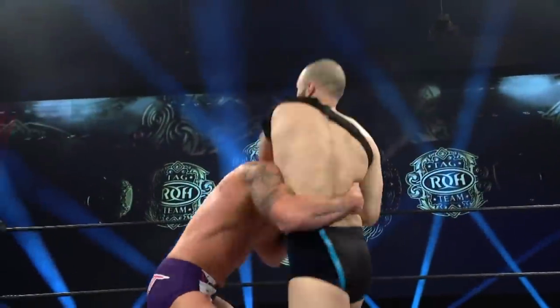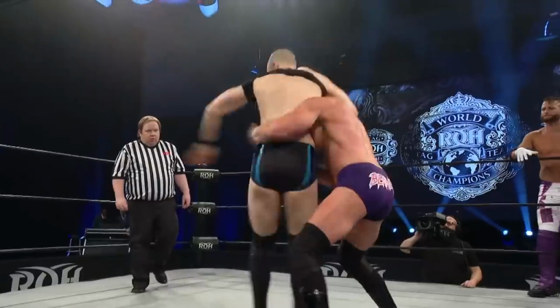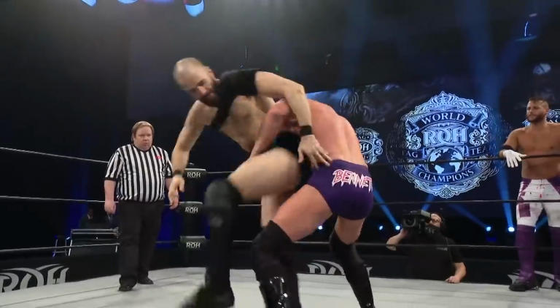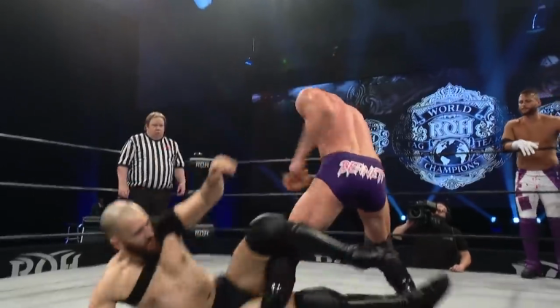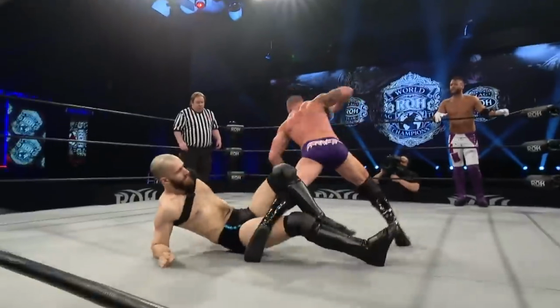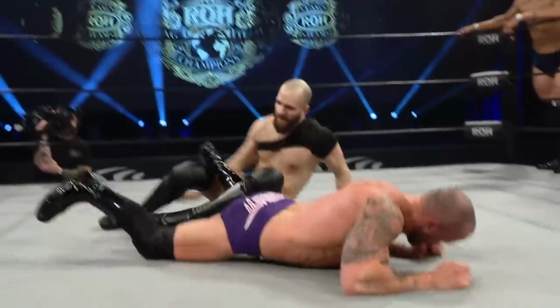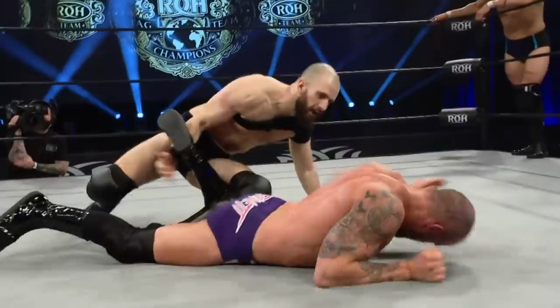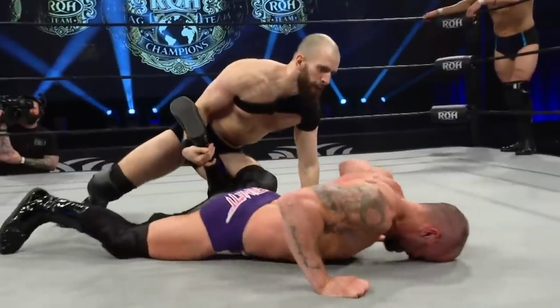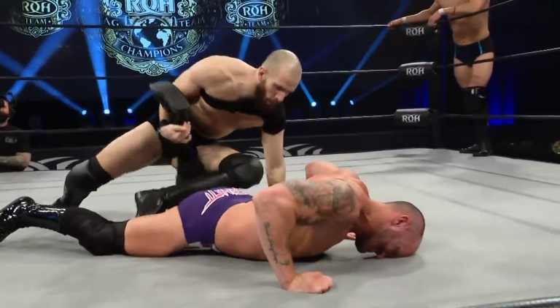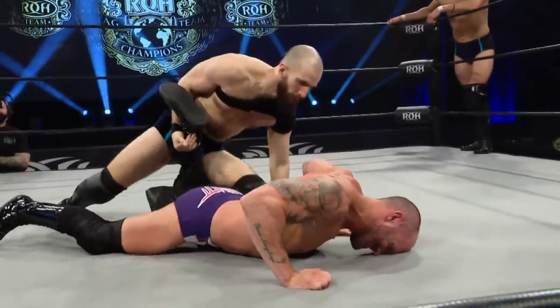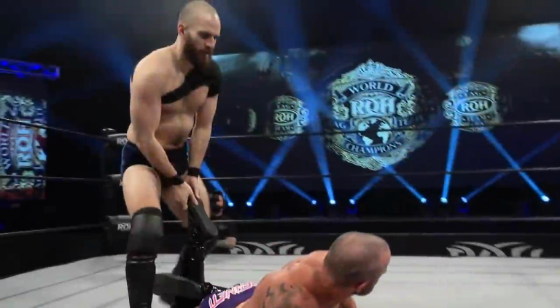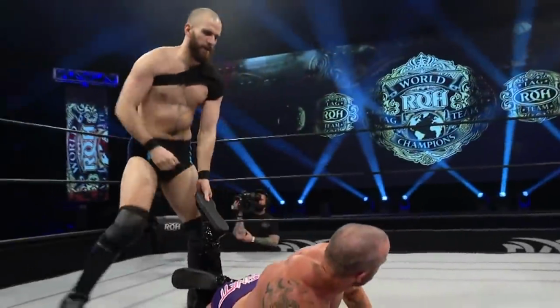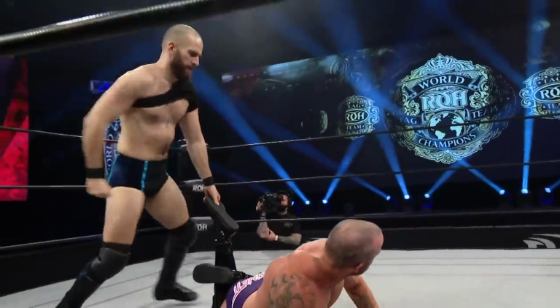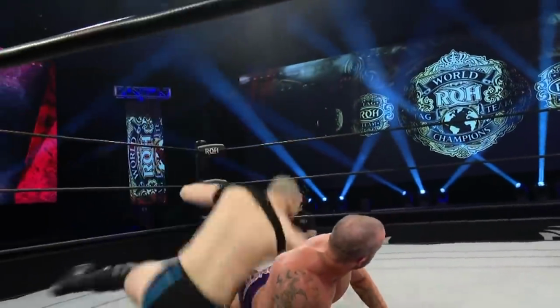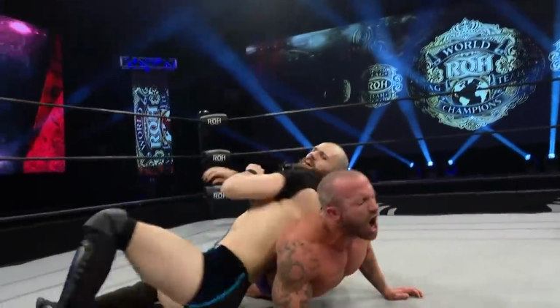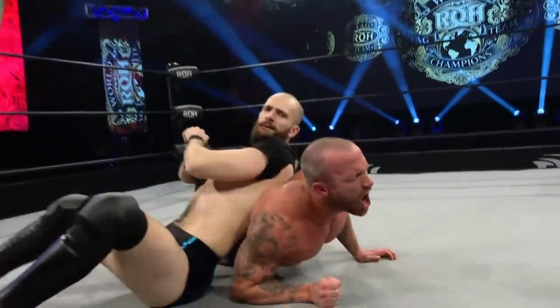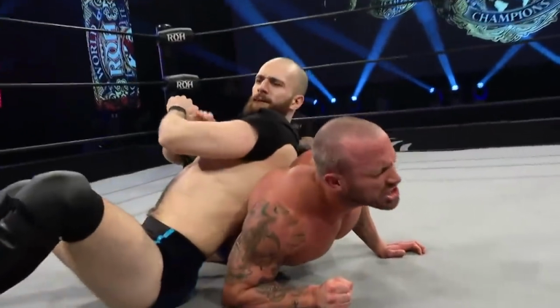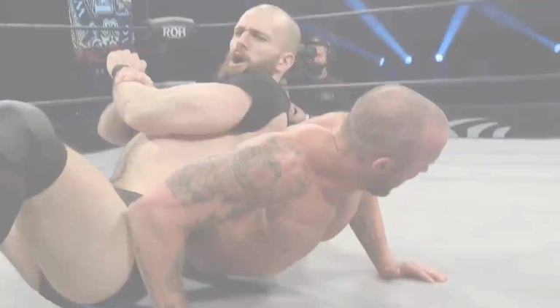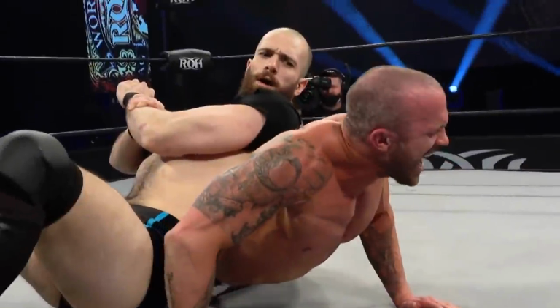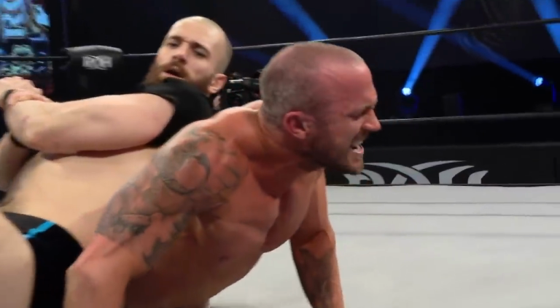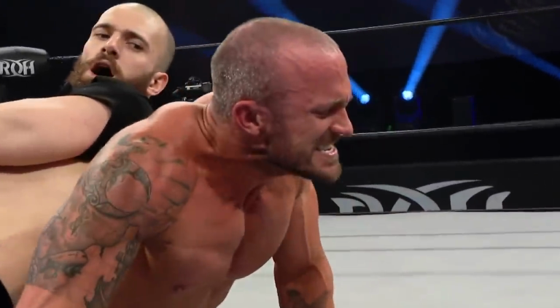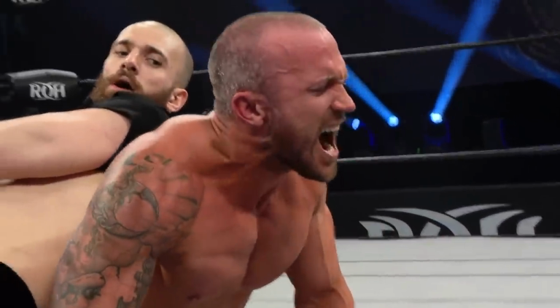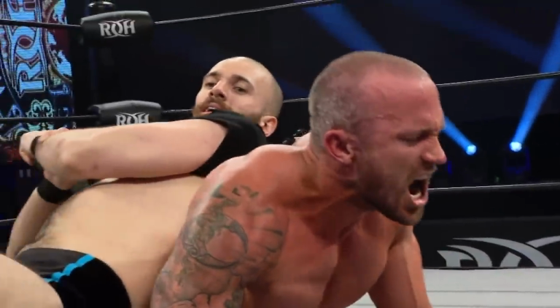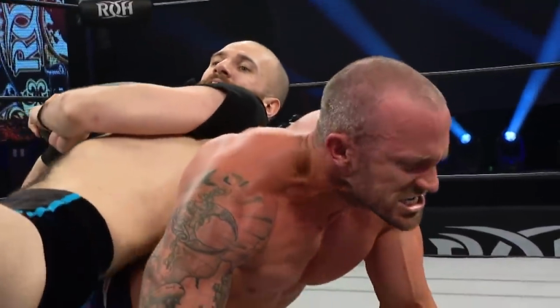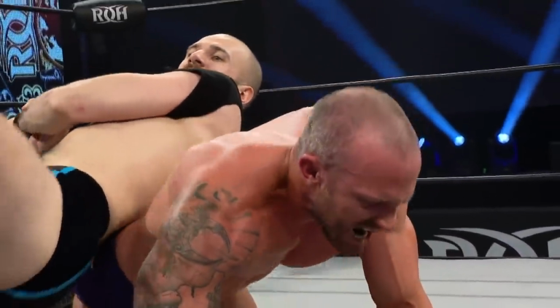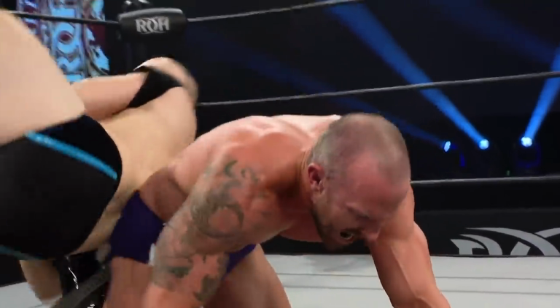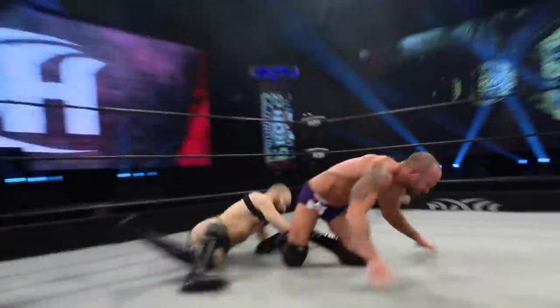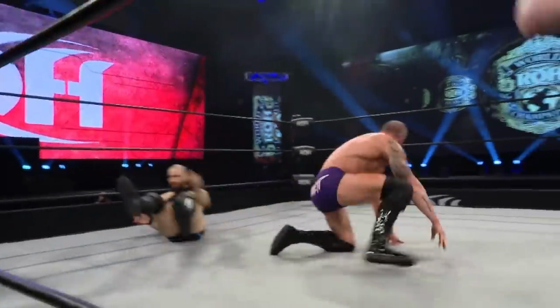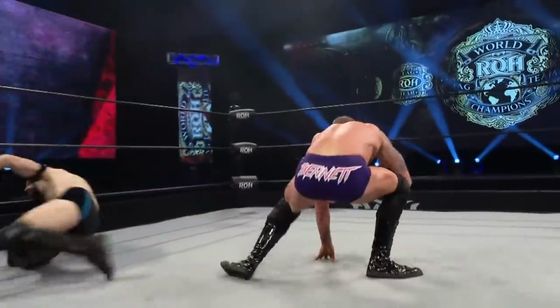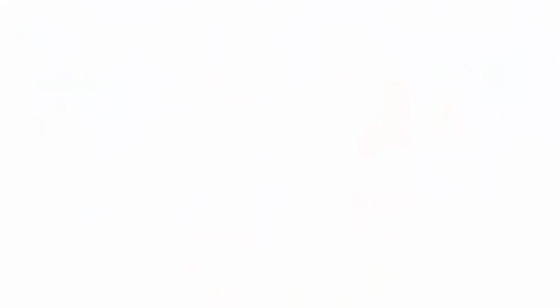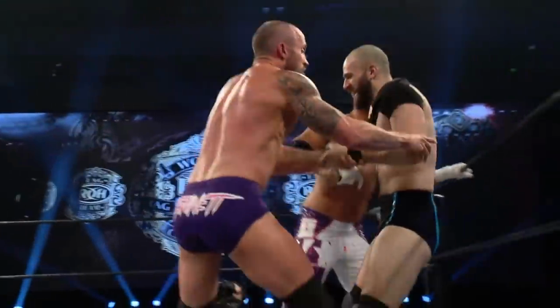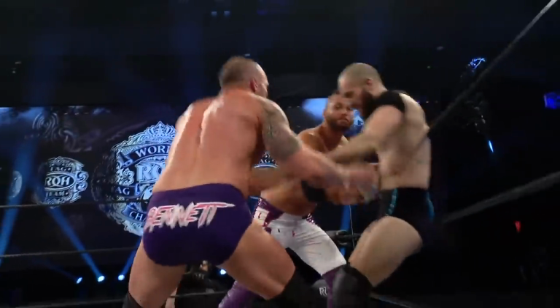Williams escapes by locking in a side headlock, and now a drop toe hold sends Bennett to the mat. That look does come into the eyes of Bennett. Wrenching it in is Williams. Strong Bennett is, man, to be able to press out of something like that.